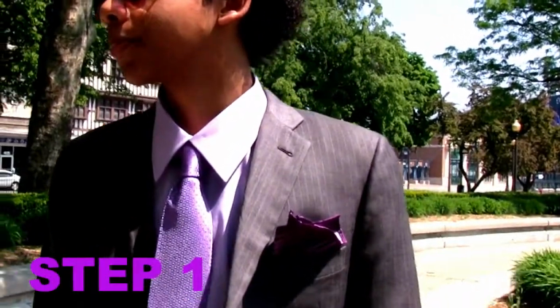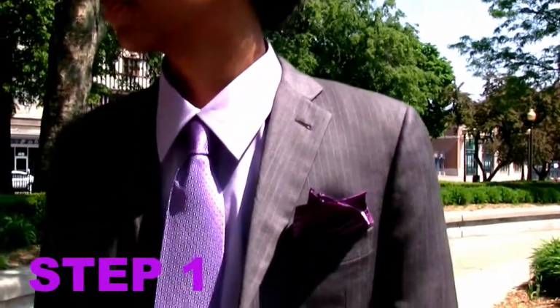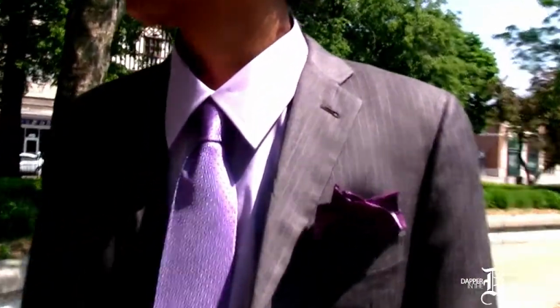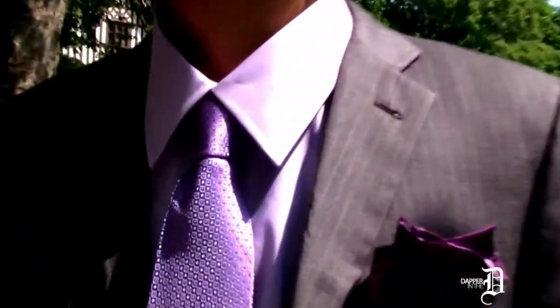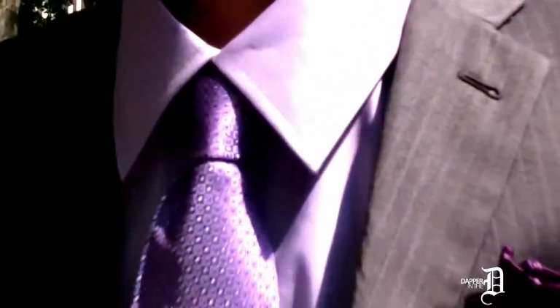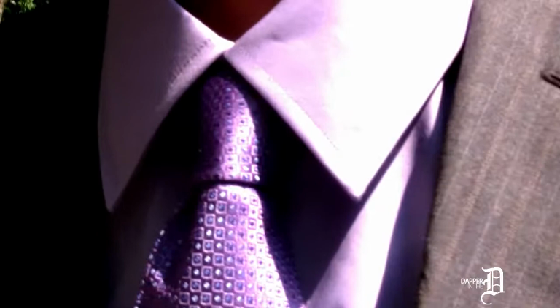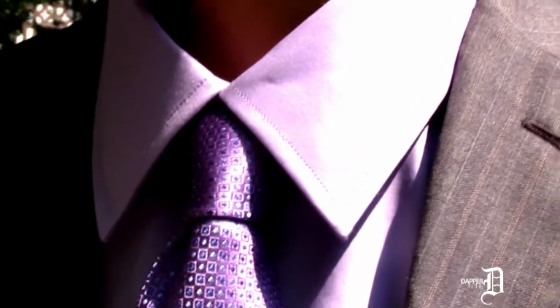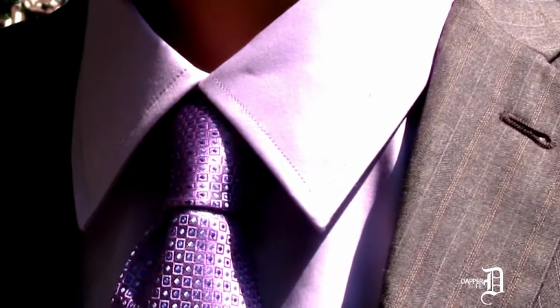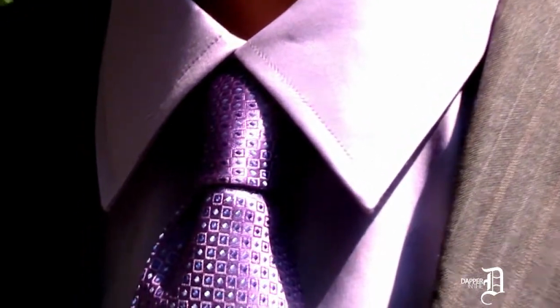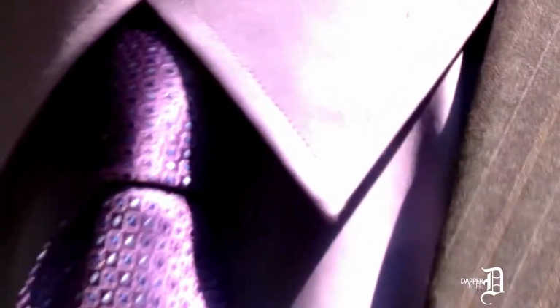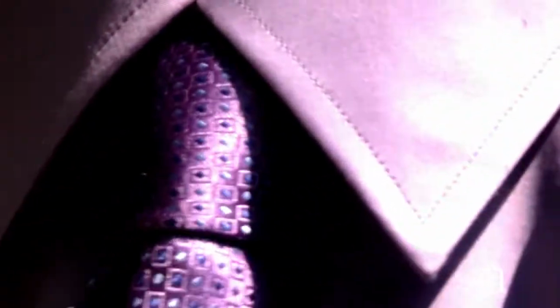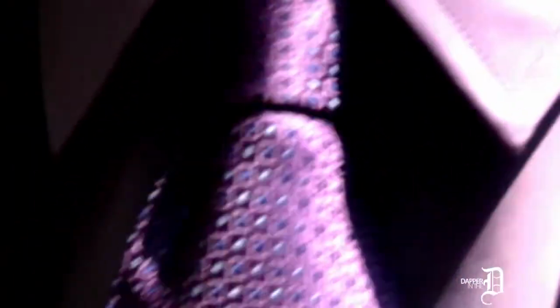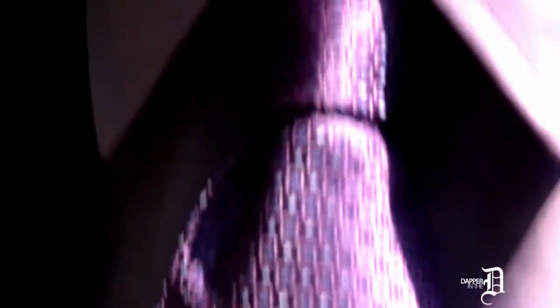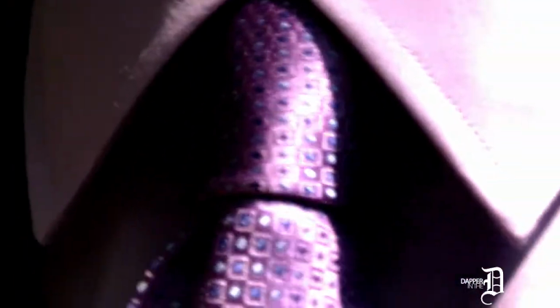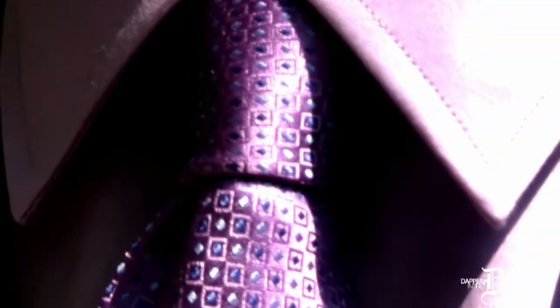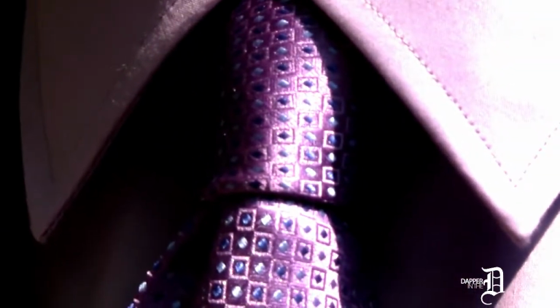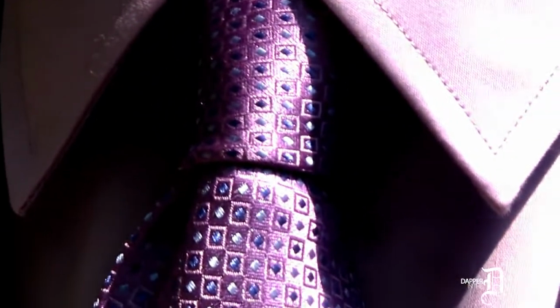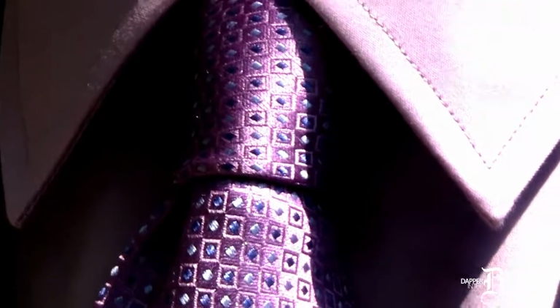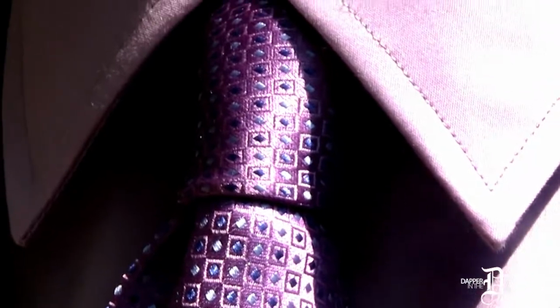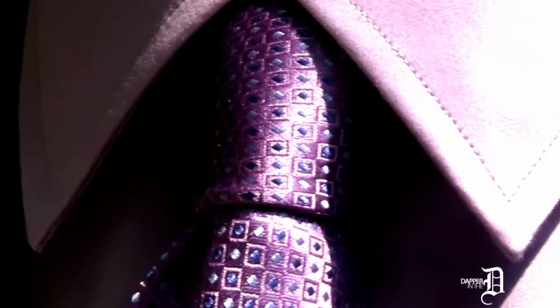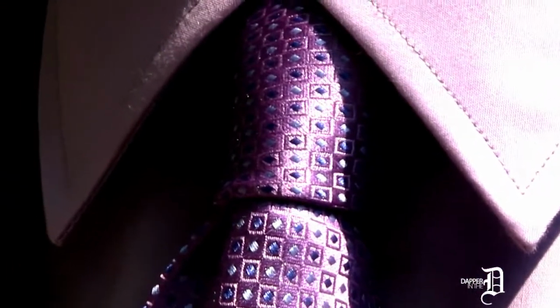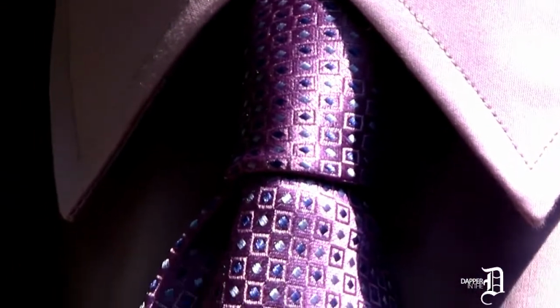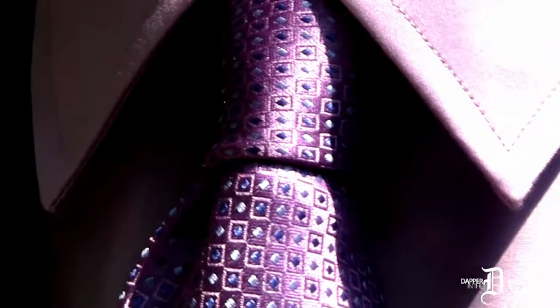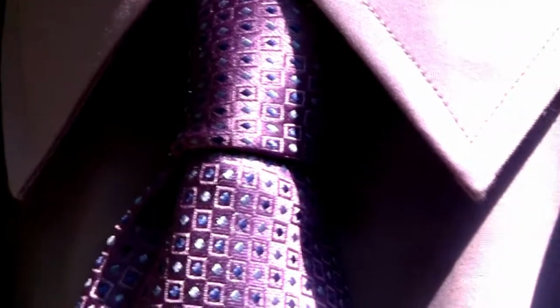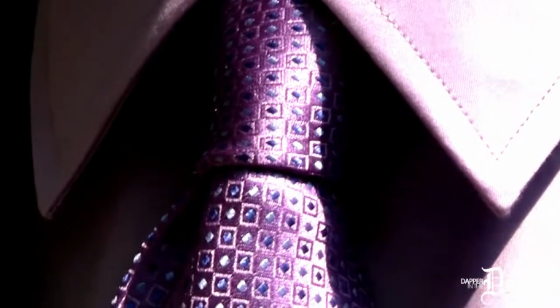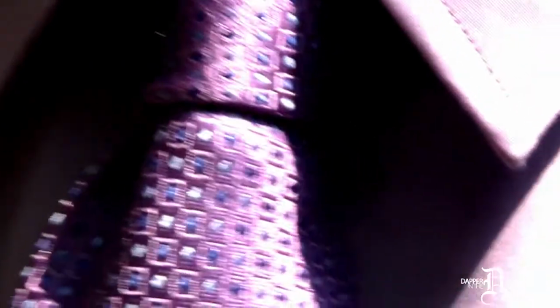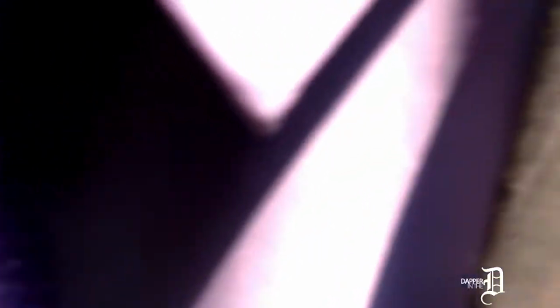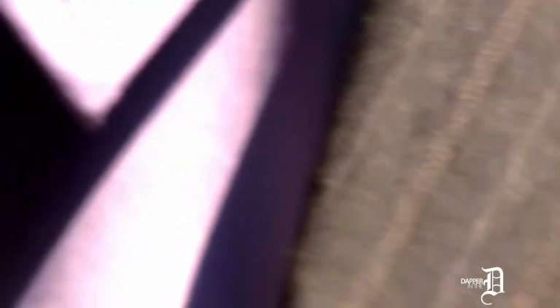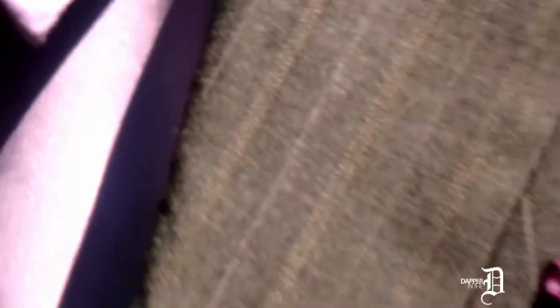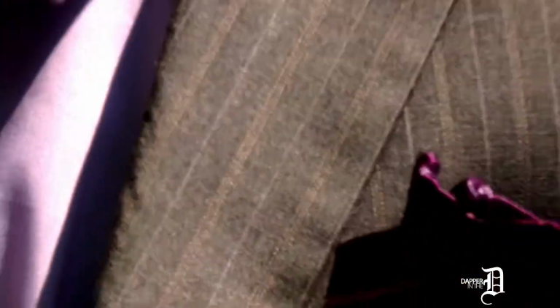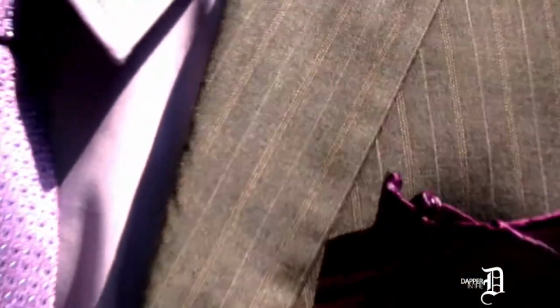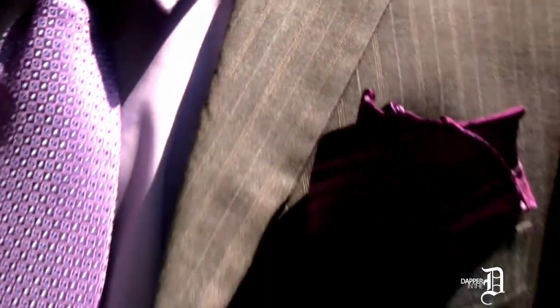So you're not quite ready to break out with the khaki or seersucker suit? No problem. Bring new life to an existing suit with color. Here we've chosen a colorful shirt, tie, and pocket square. Love the lavender with the gray.